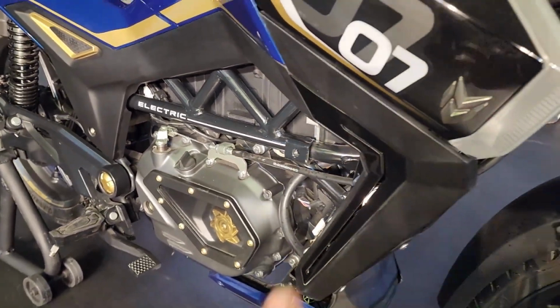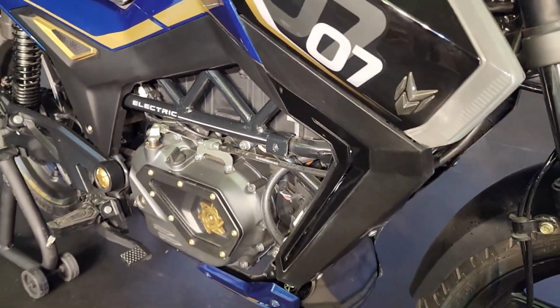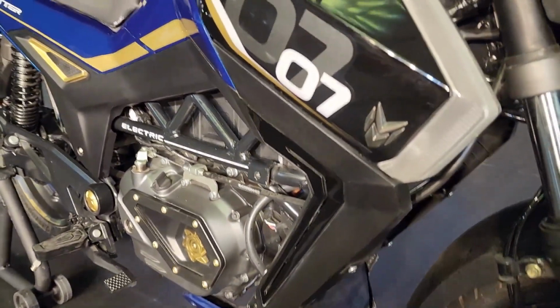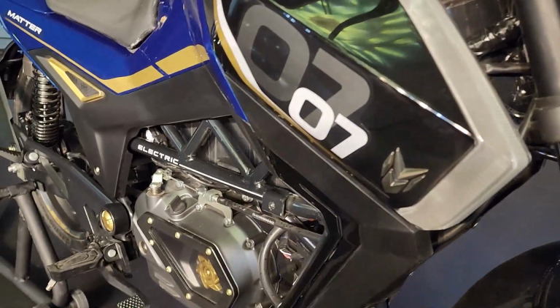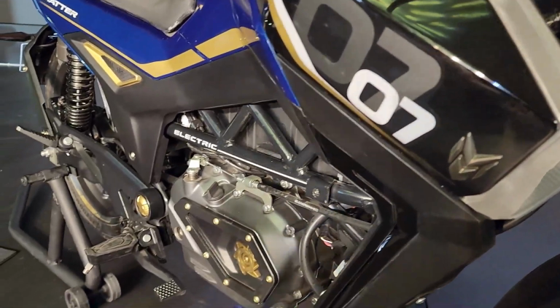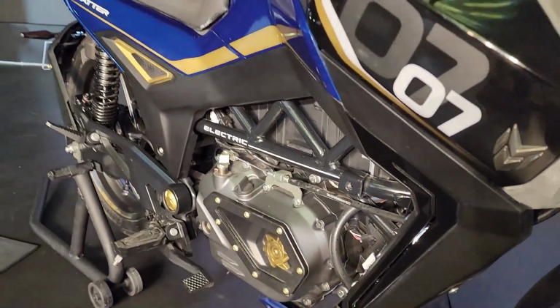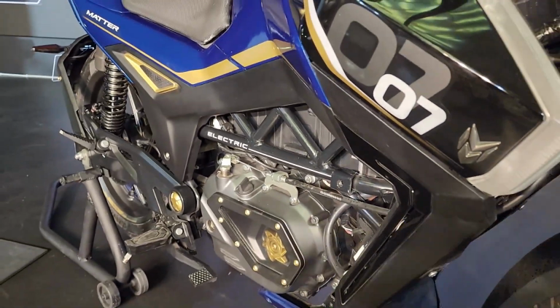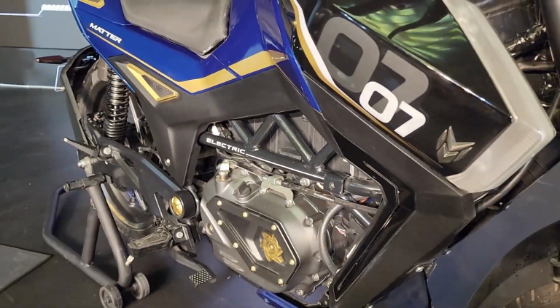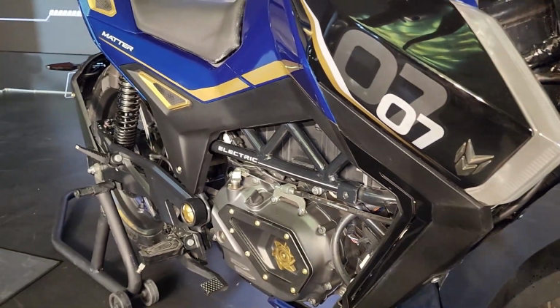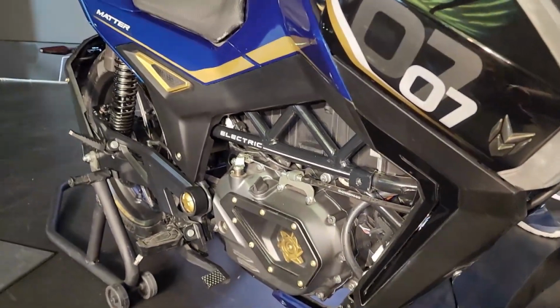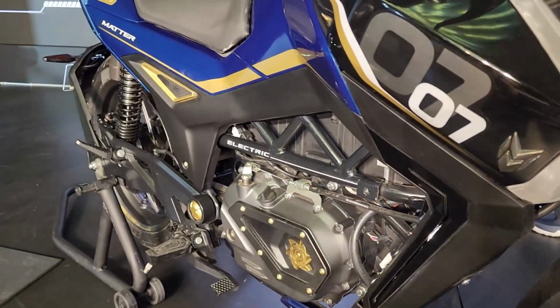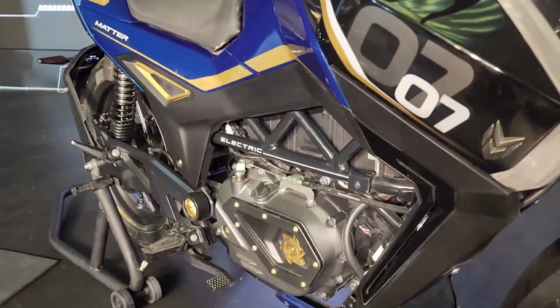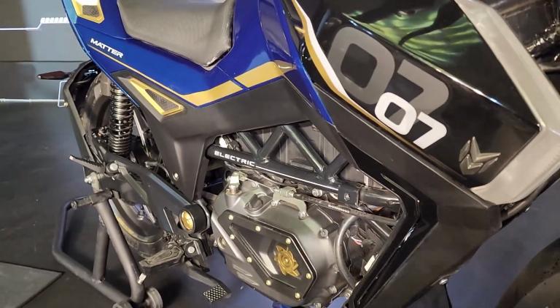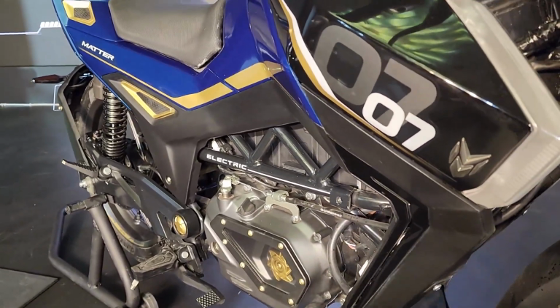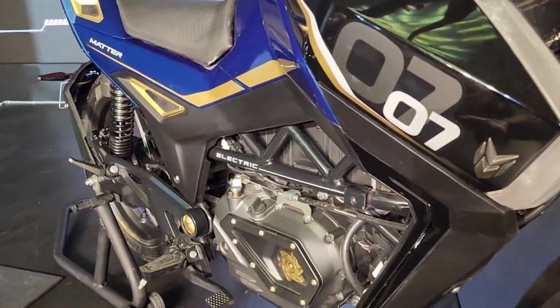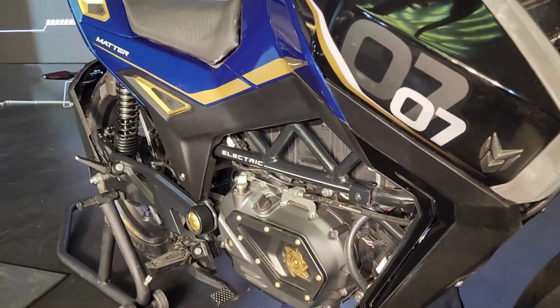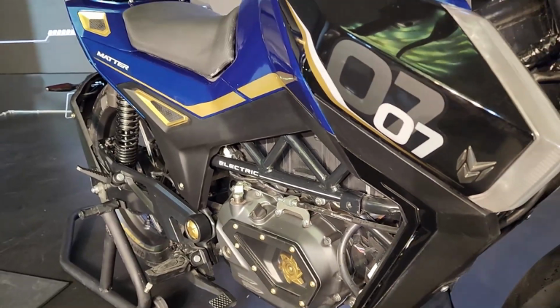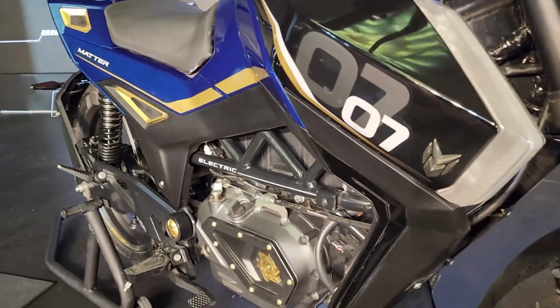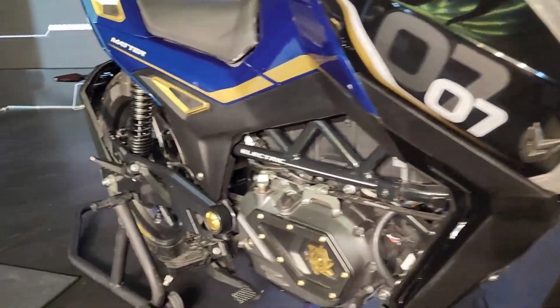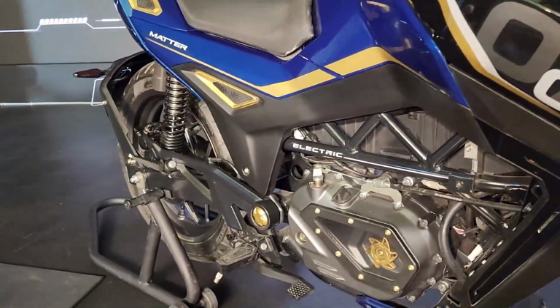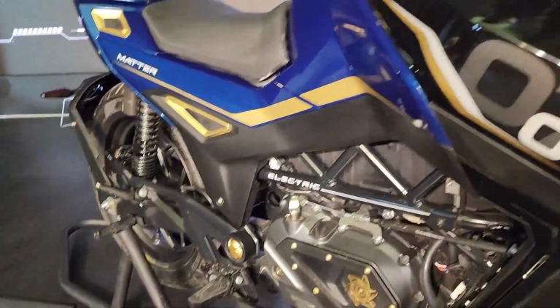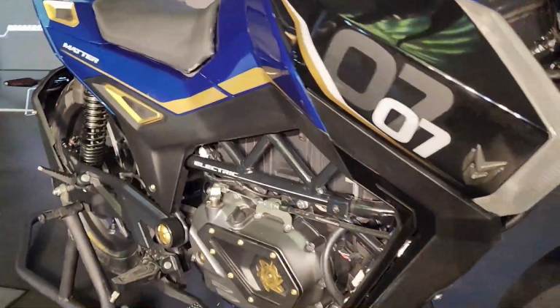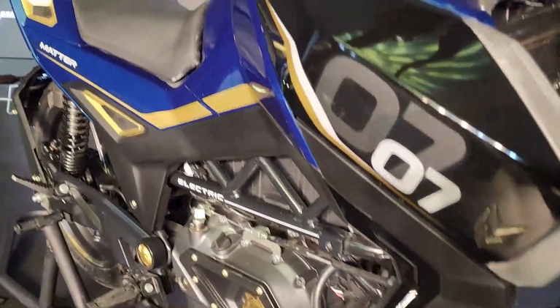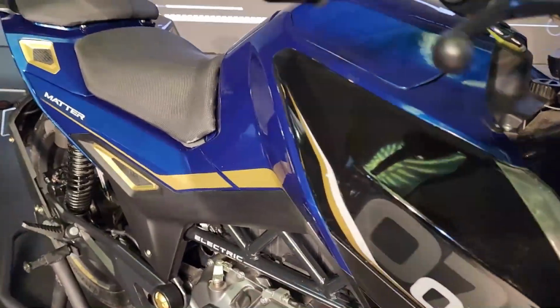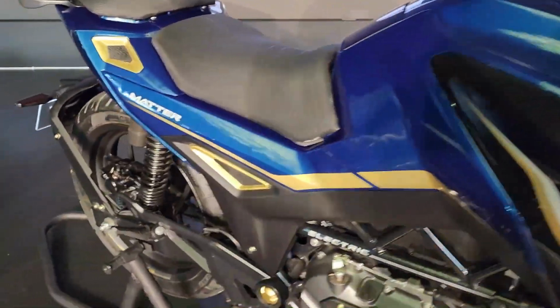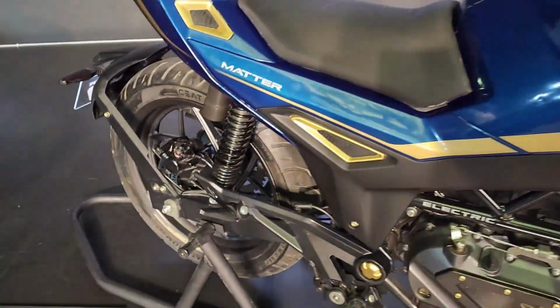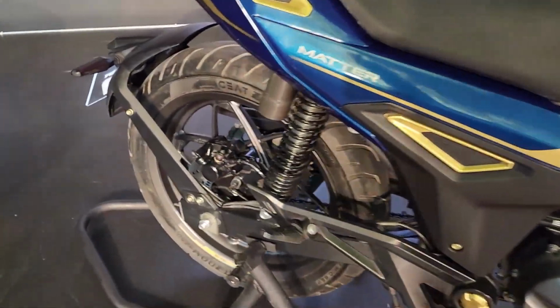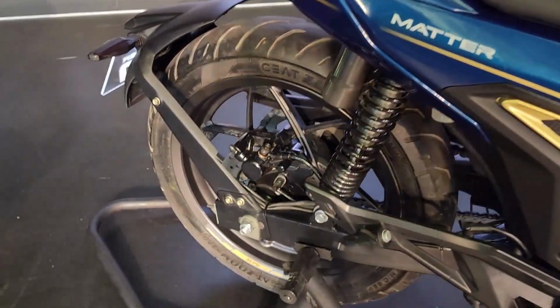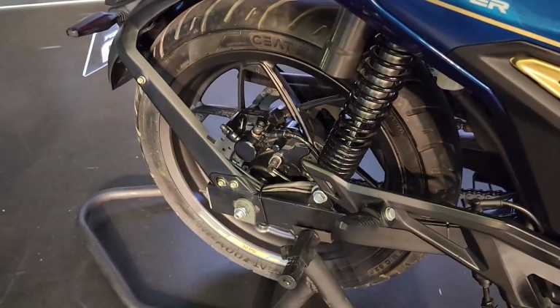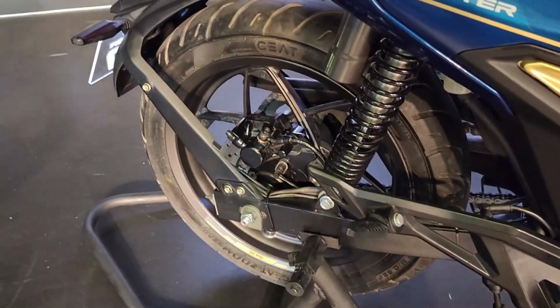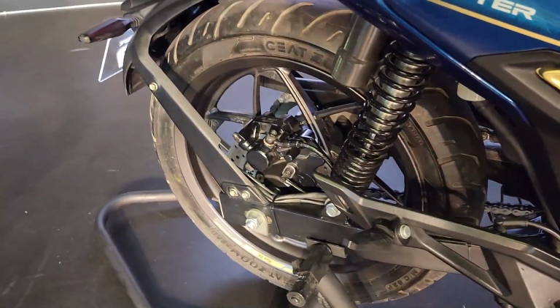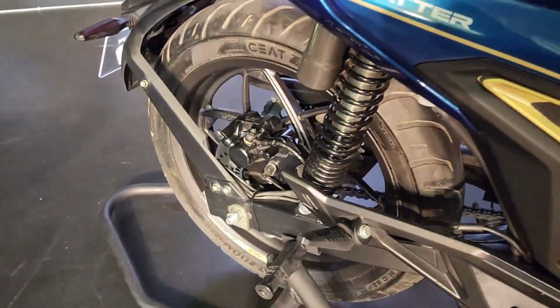The motor is a 10 kilowatt unit and the battery is 5 kilowatt-hour on the base variant. There will be variants with a higher capacity battery, and the range will go from 125 kilometers to 150 kilometers.